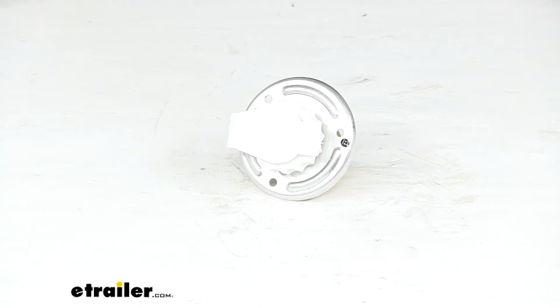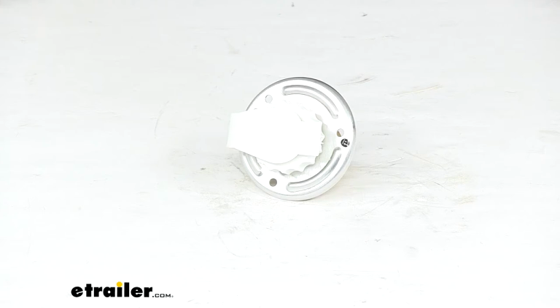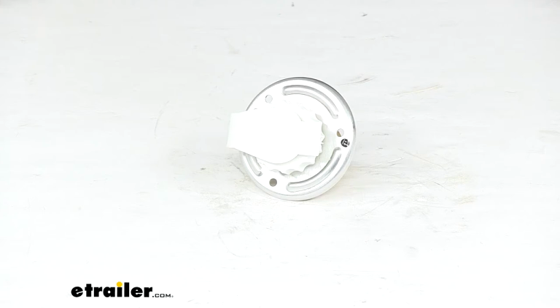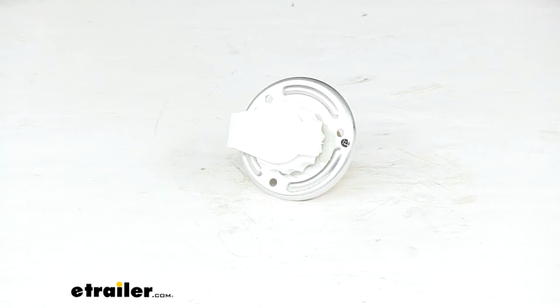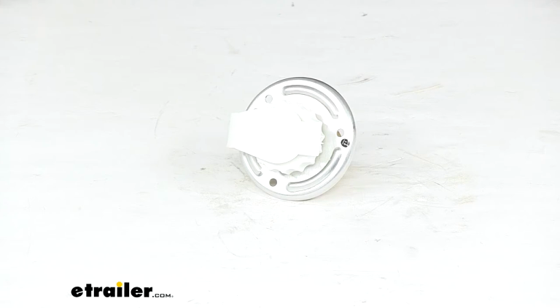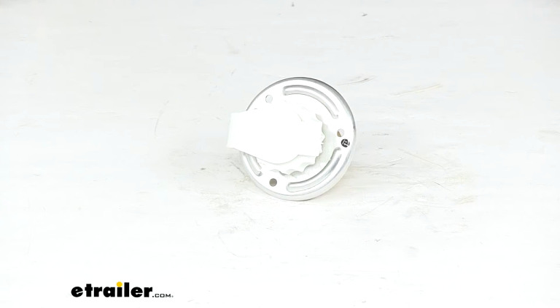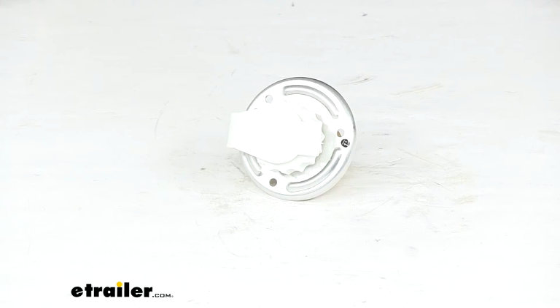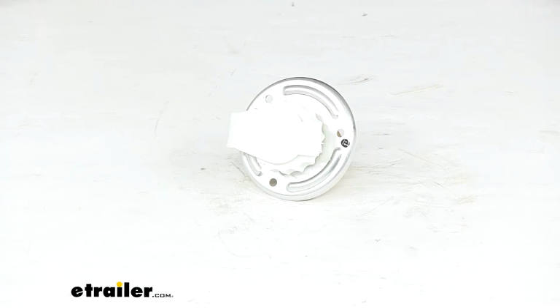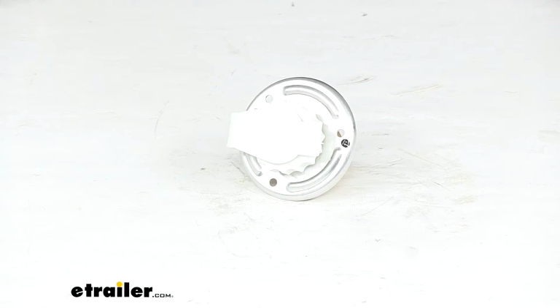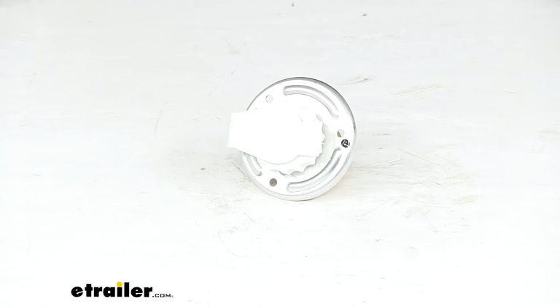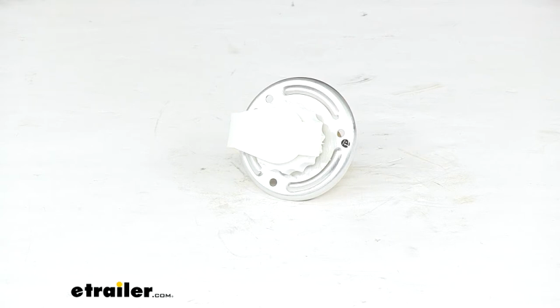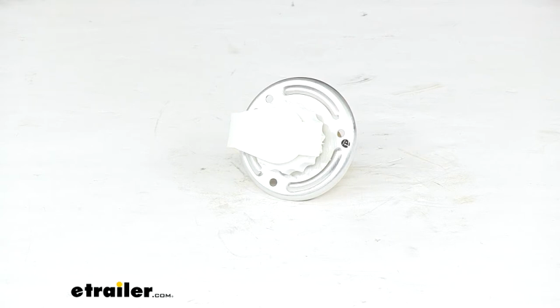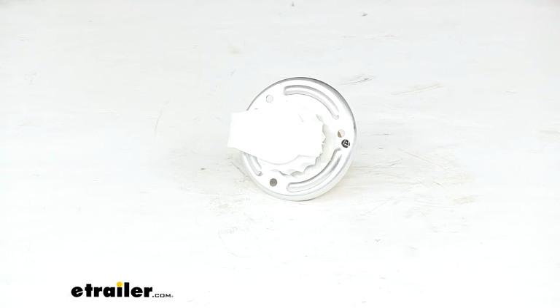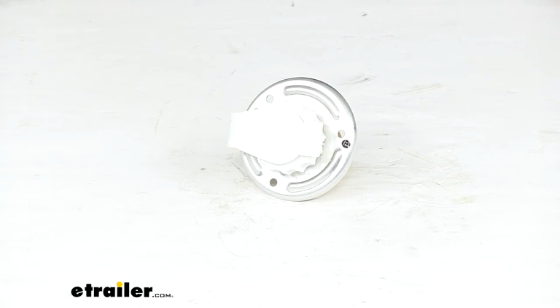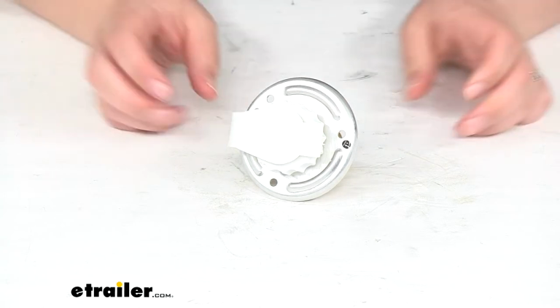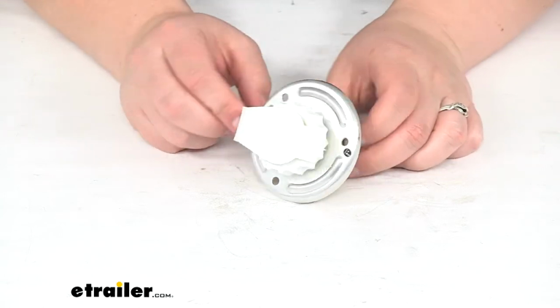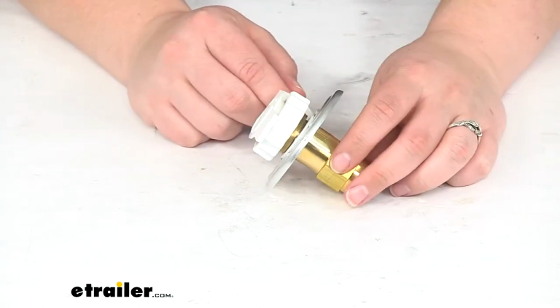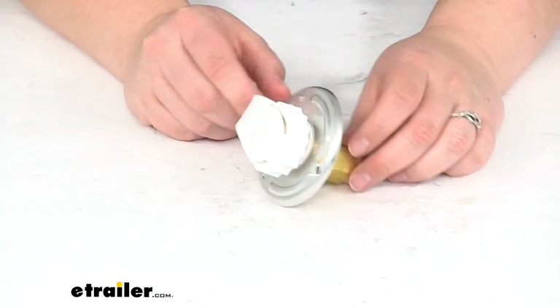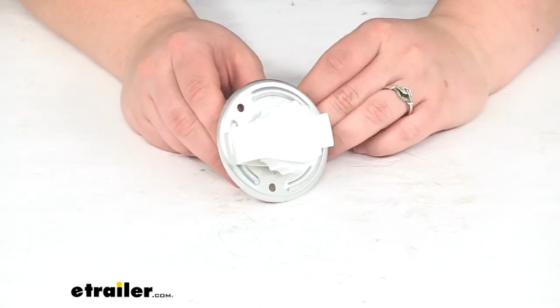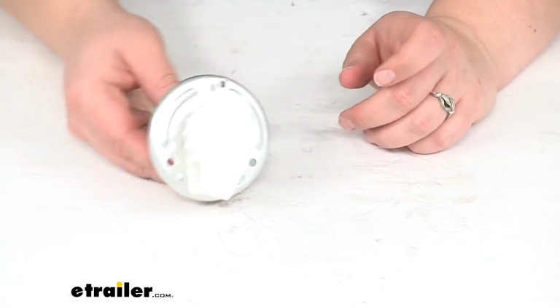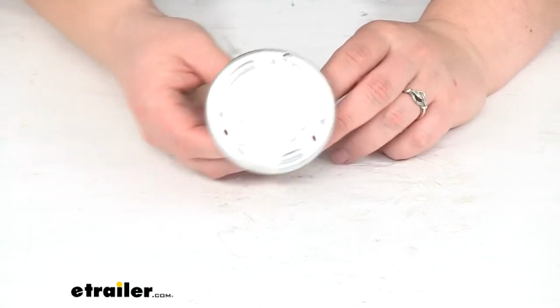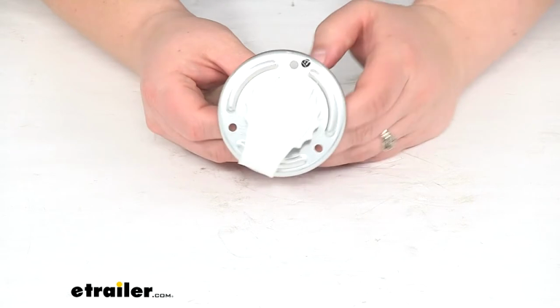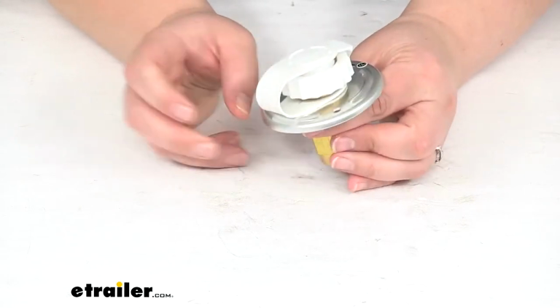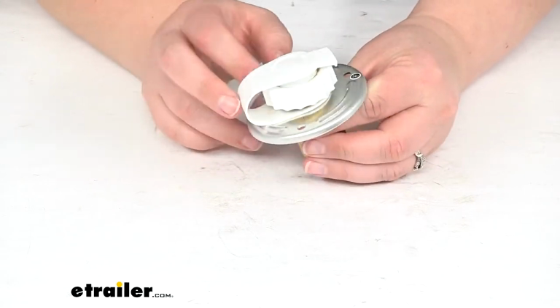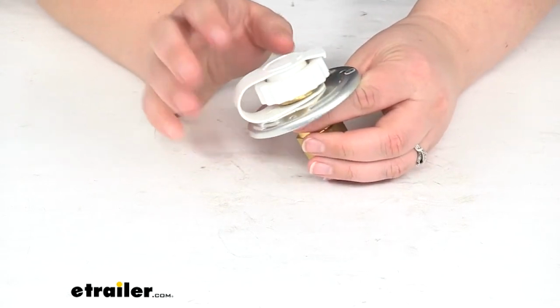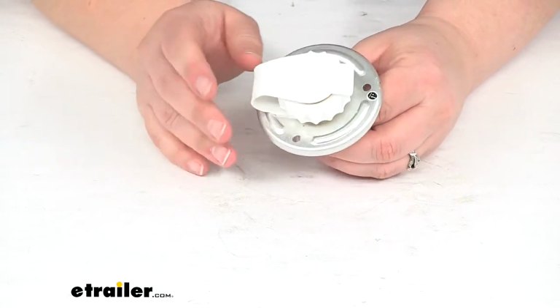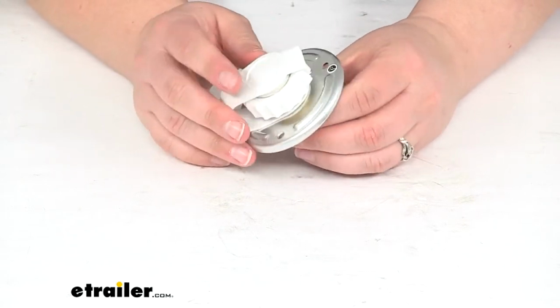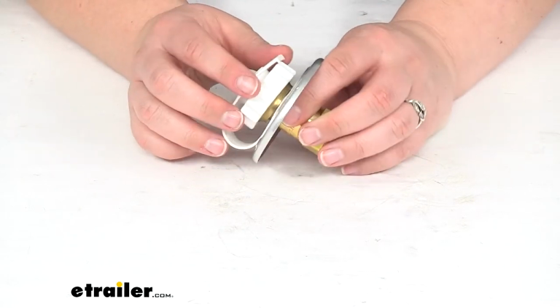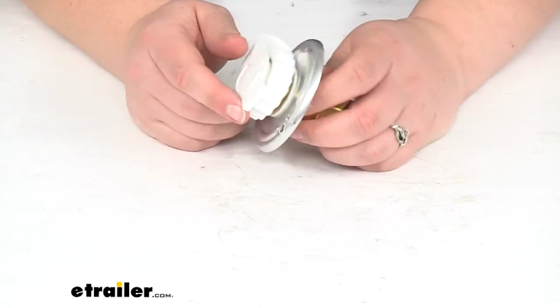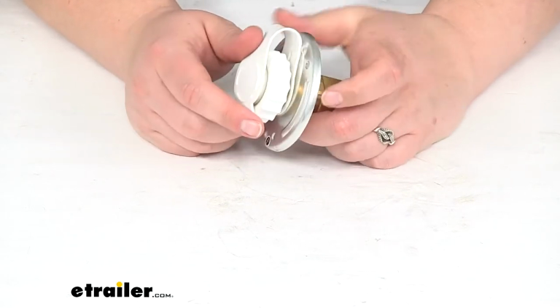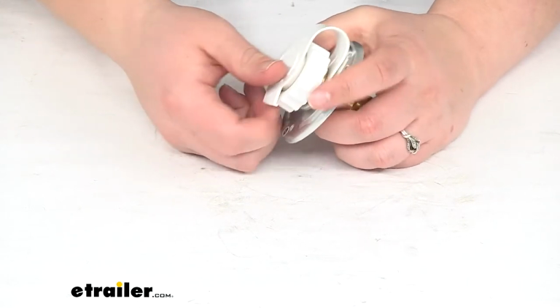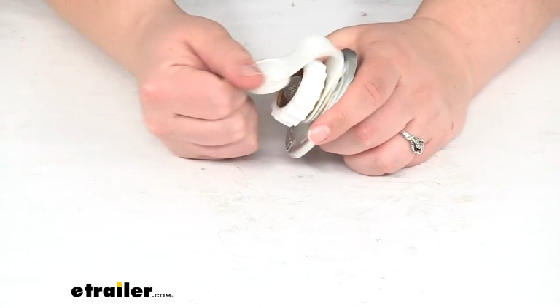Hey everyone, I'm Ellen here at eTrailer.com. Today we're taking a look at the JR Products city water flange. This is going to replace a worn out, broken, or damaged water flange on your RV.